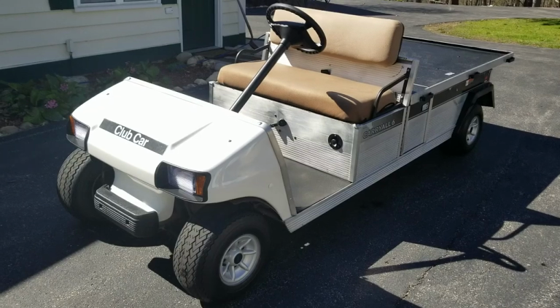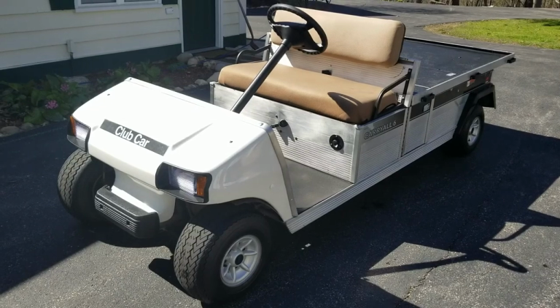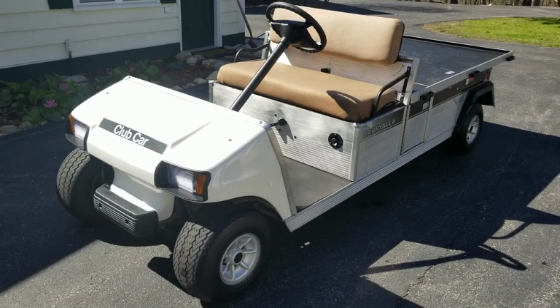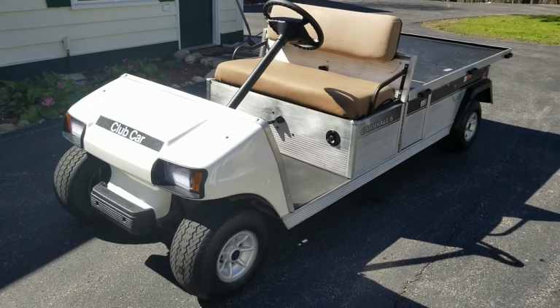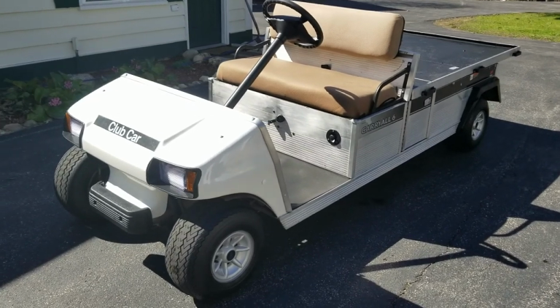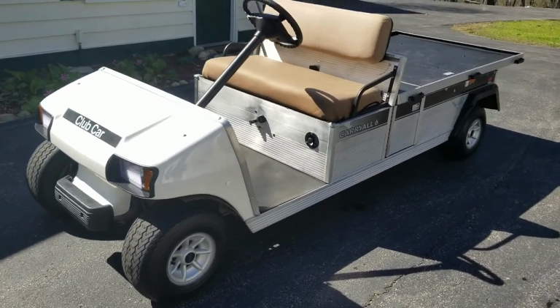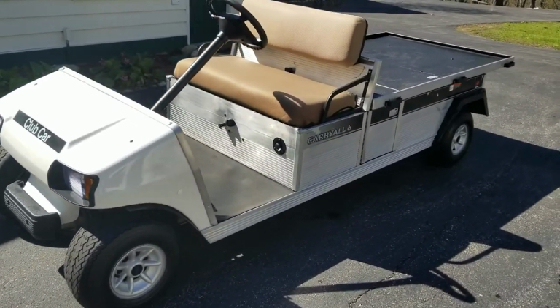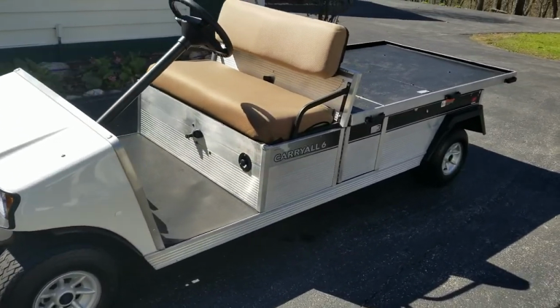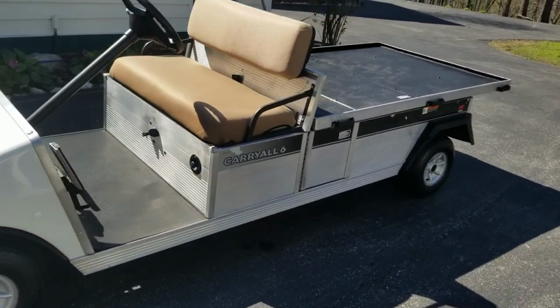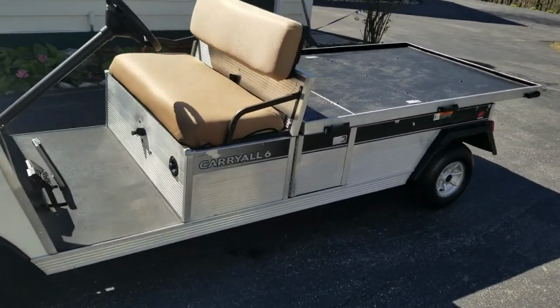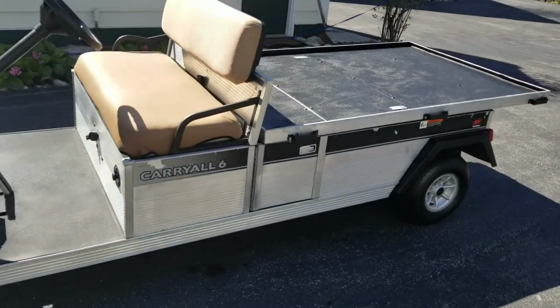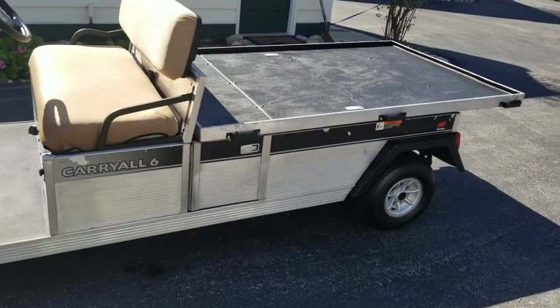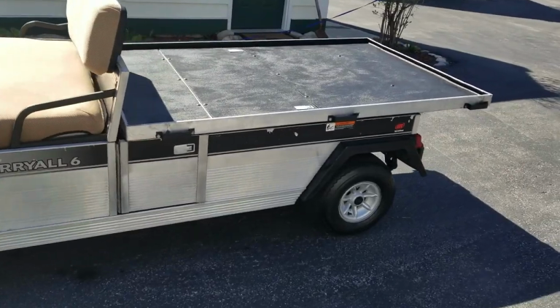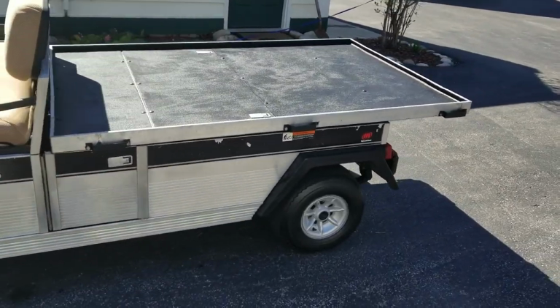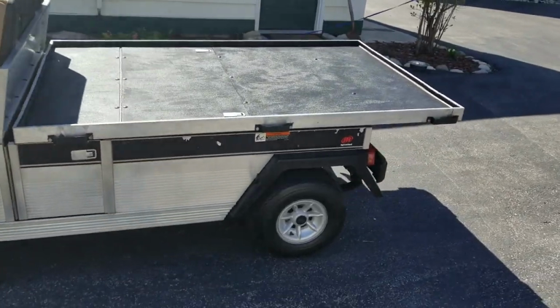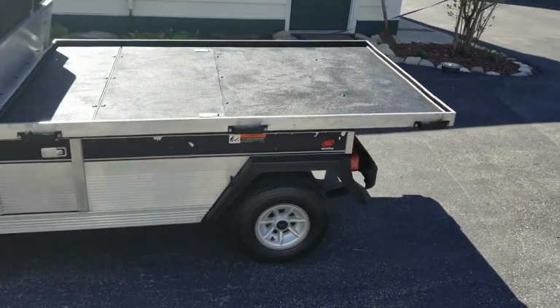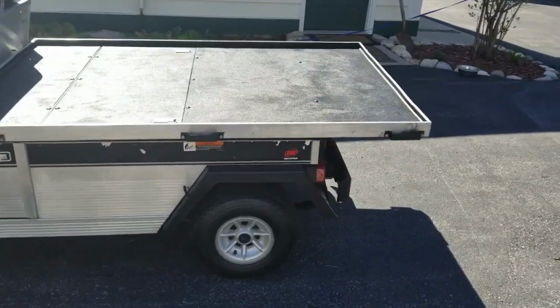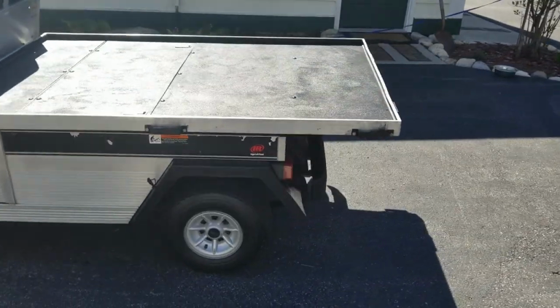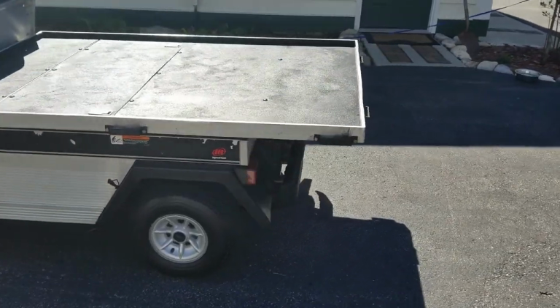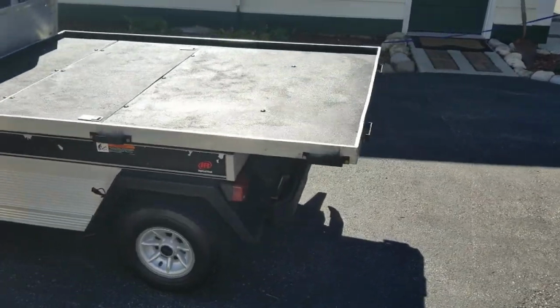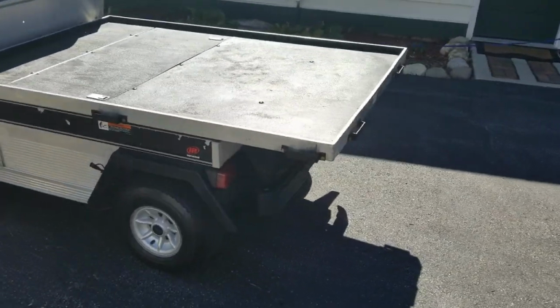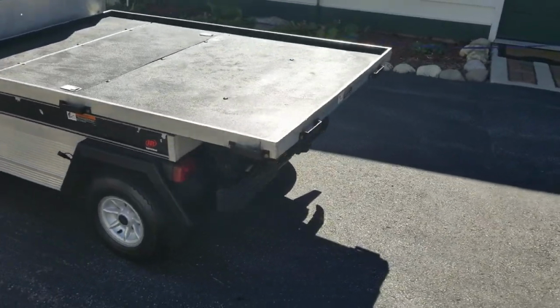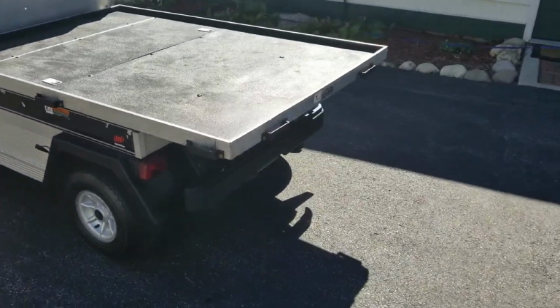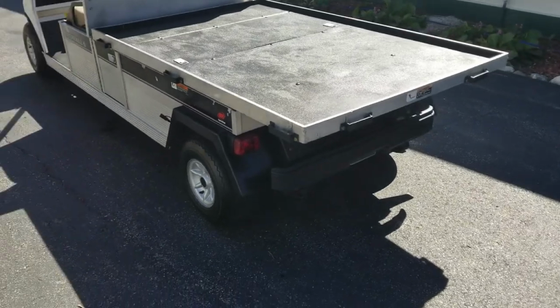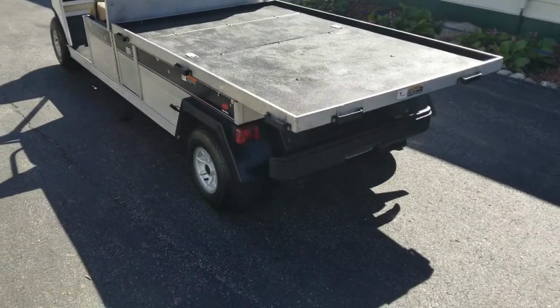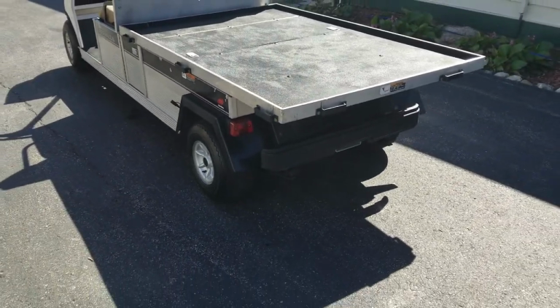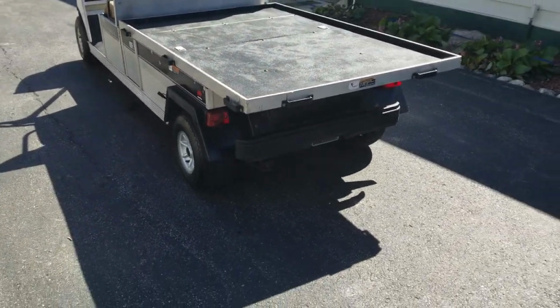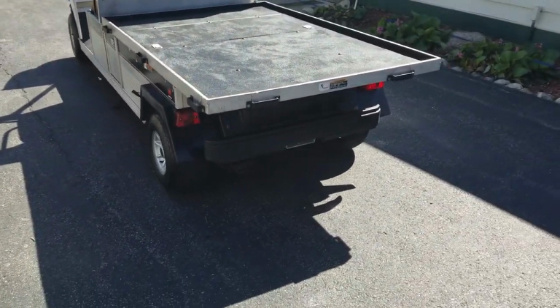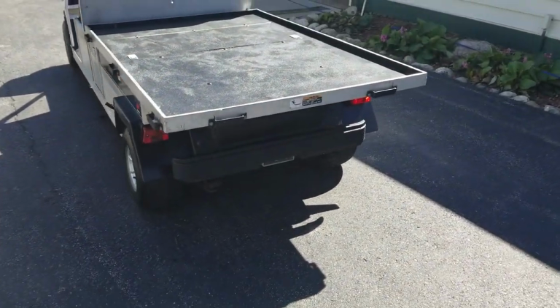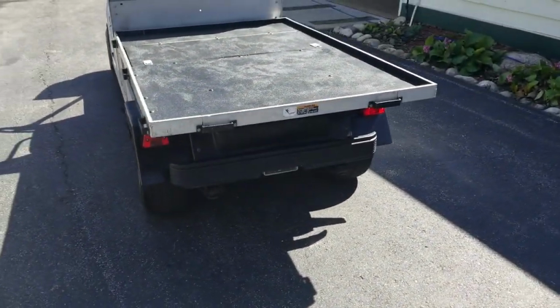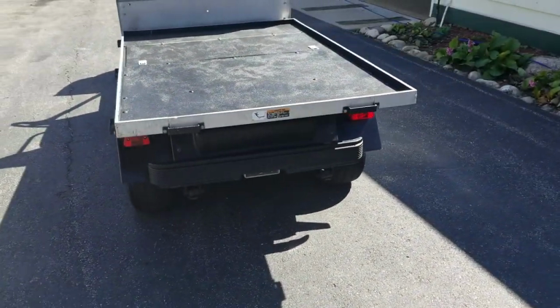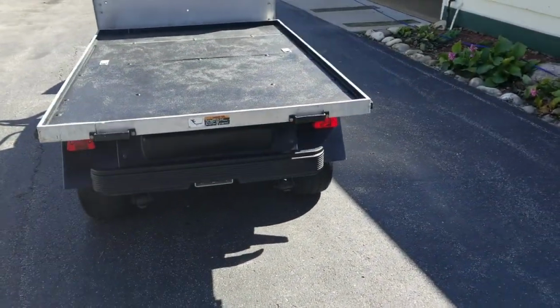This is a 2006 Carry All 6, so it's the long wheelbase. Got it running, sorry for the noise. The back takes this bed like this, or it's got sides to it — I'll show you those in a second.